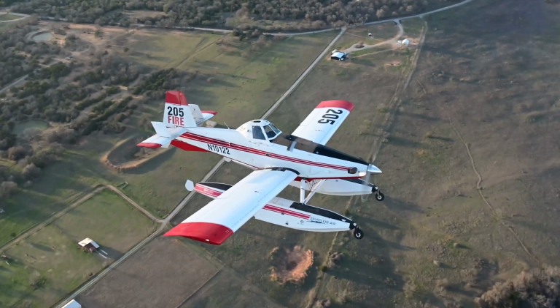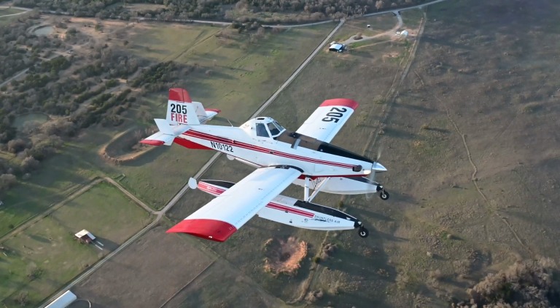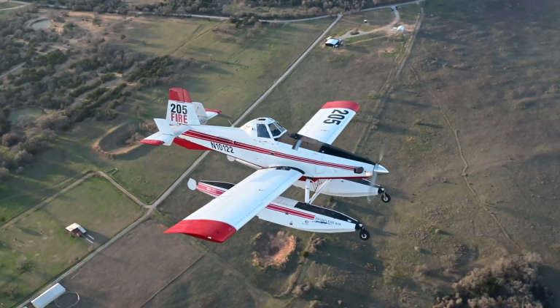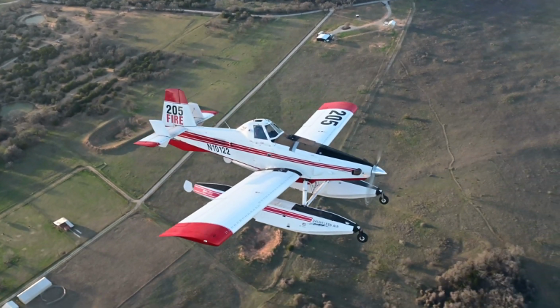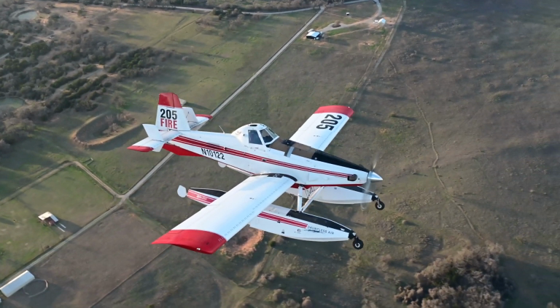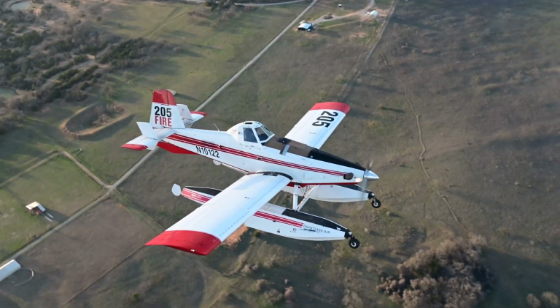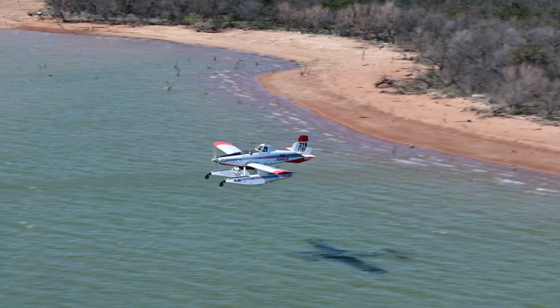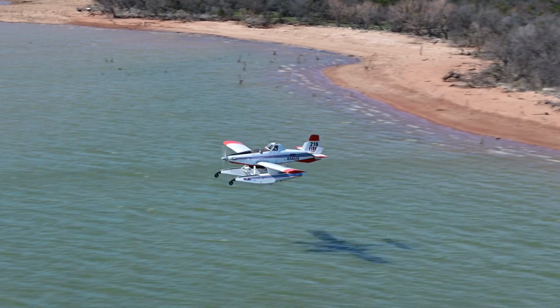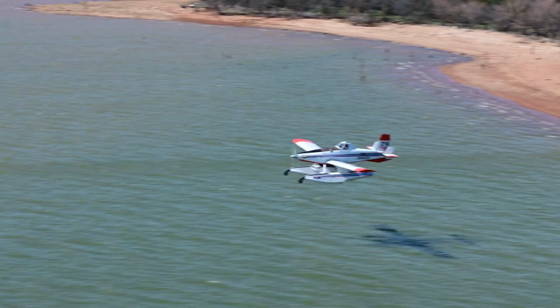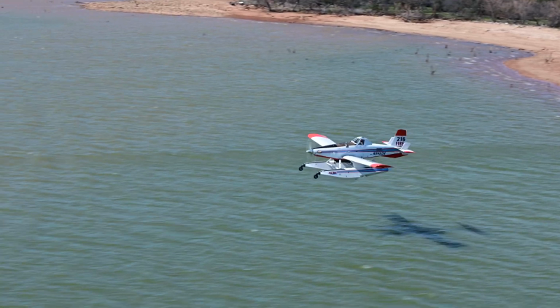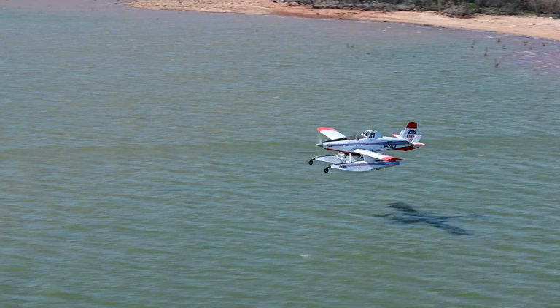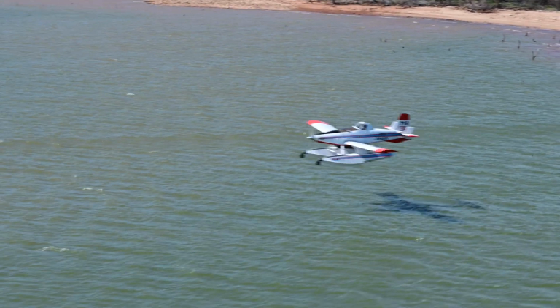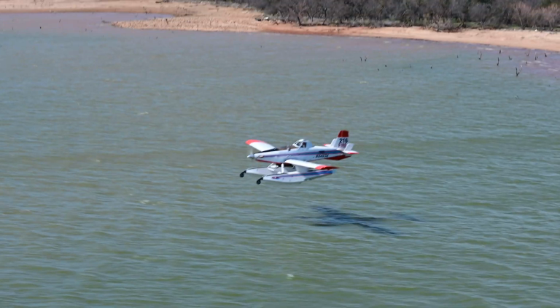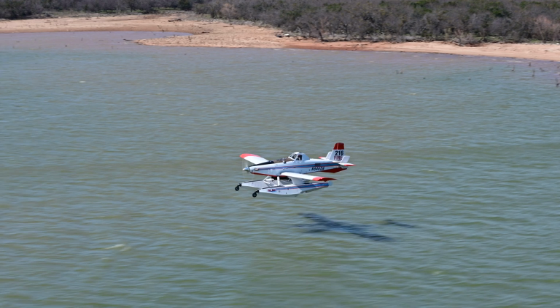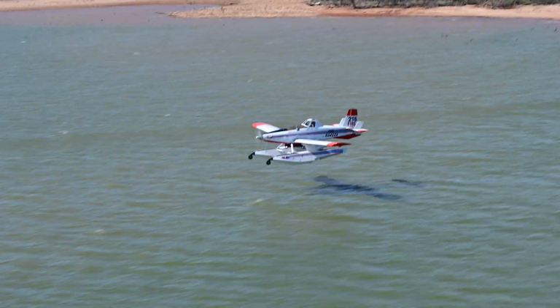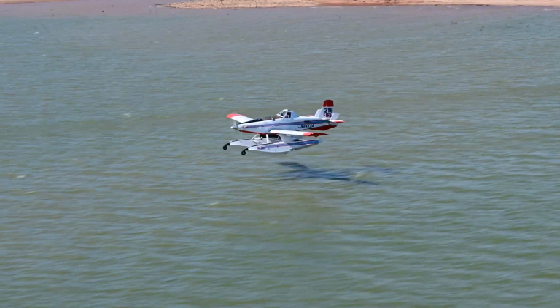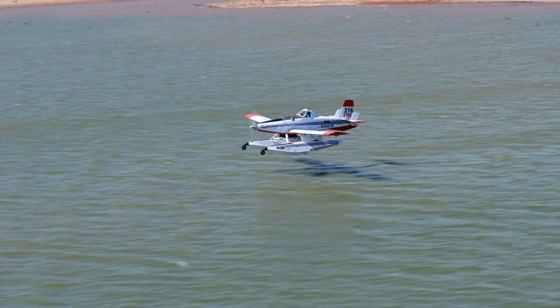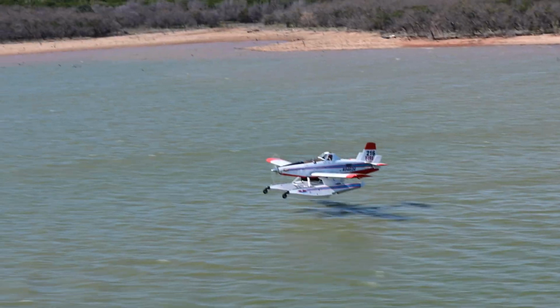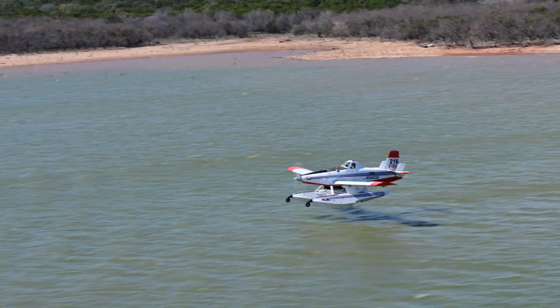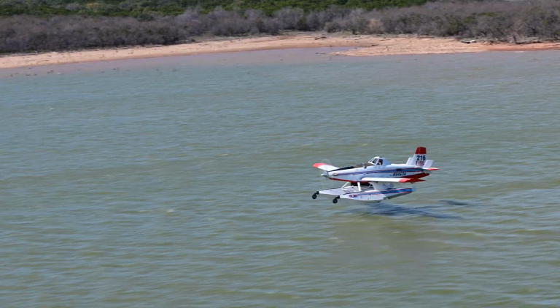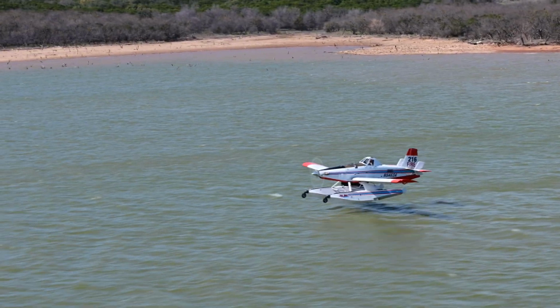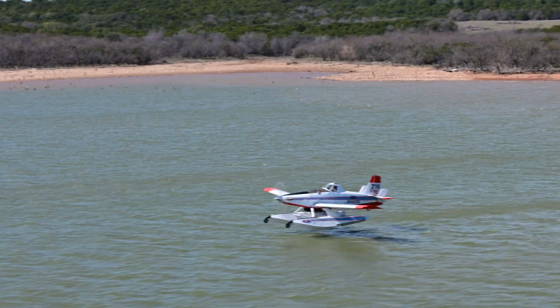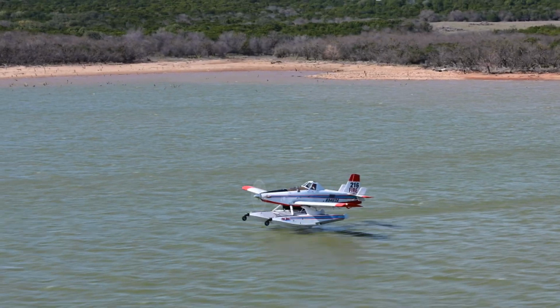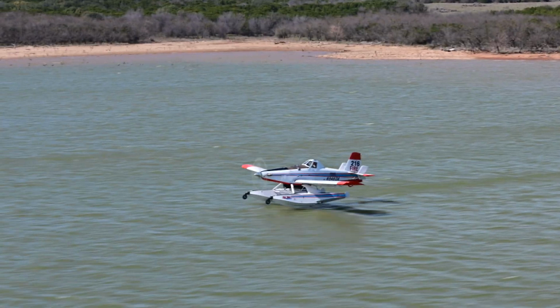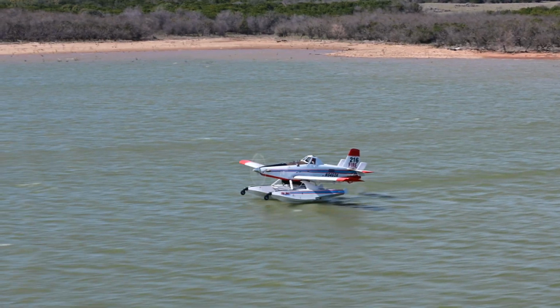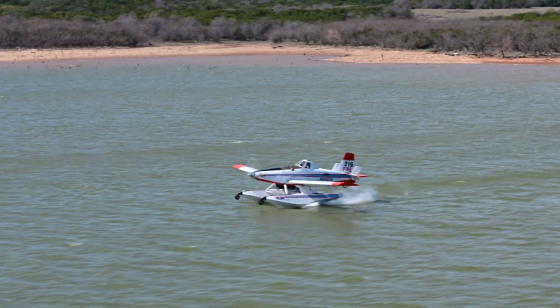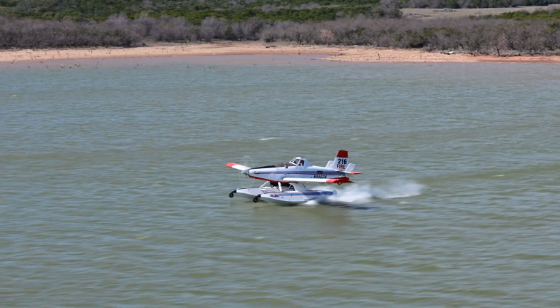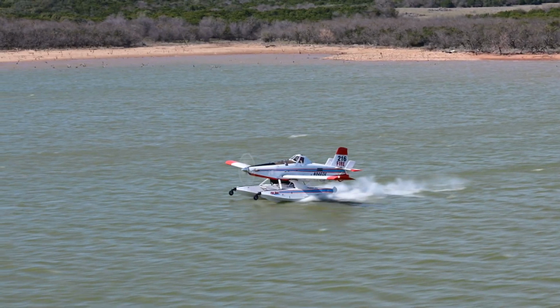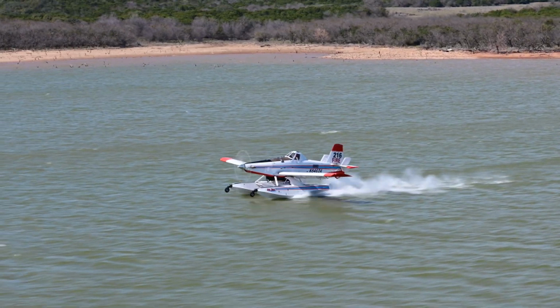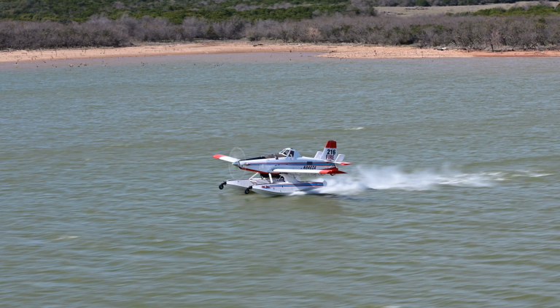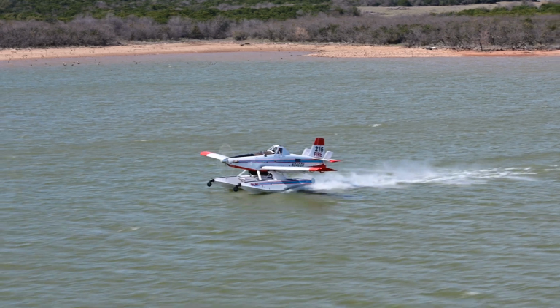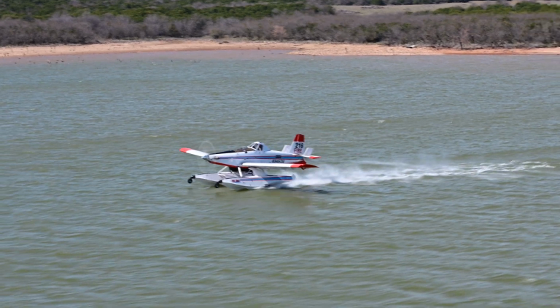It's the most fun airplane I've ever flown. It's pretty exhilarating when you're scooping on the water, and the mission itself of aerial wildland firefighting is pretty awesome. It's a great all-around airplane.